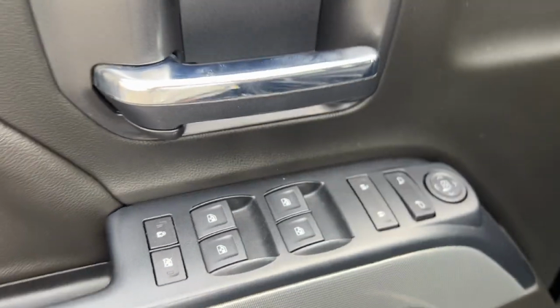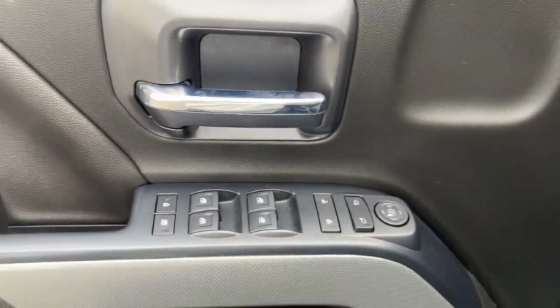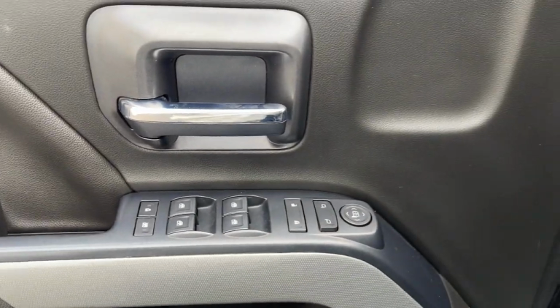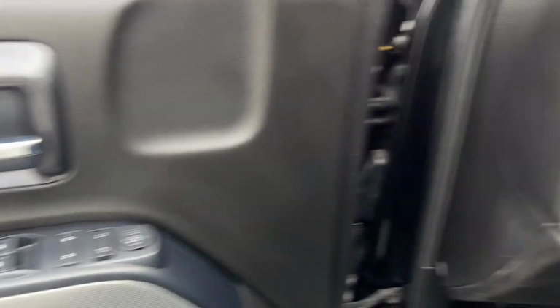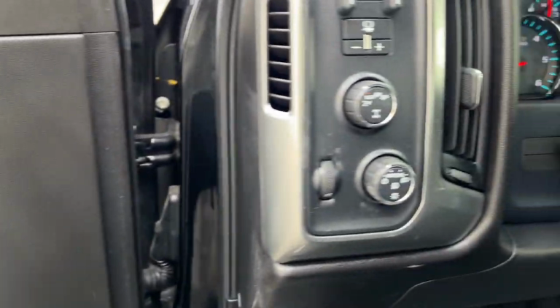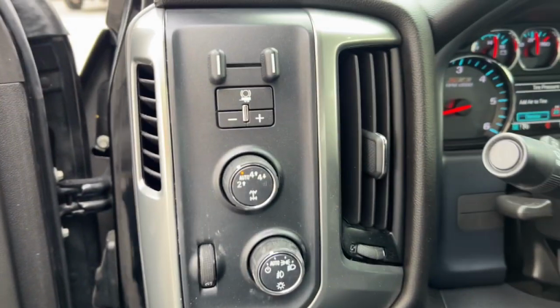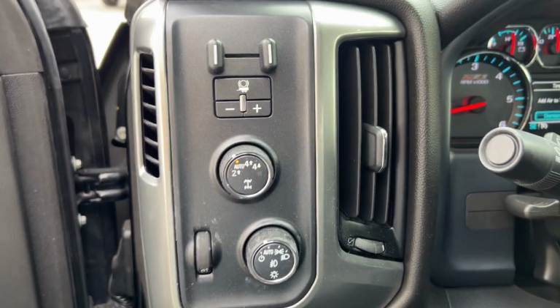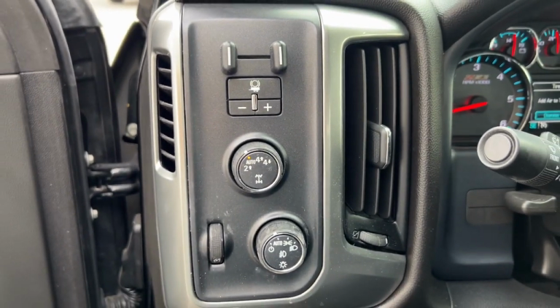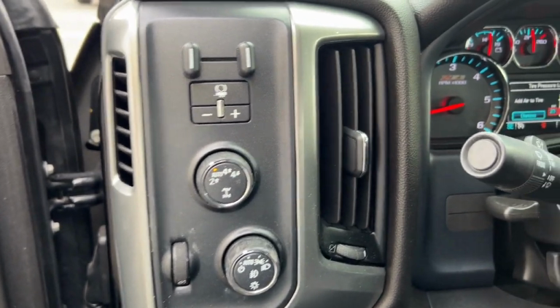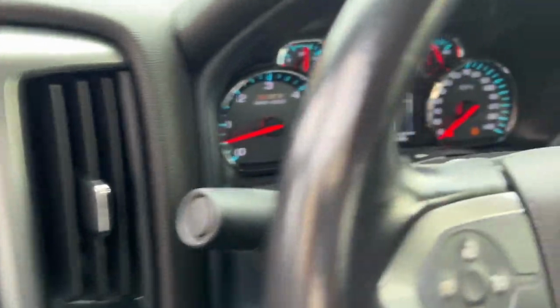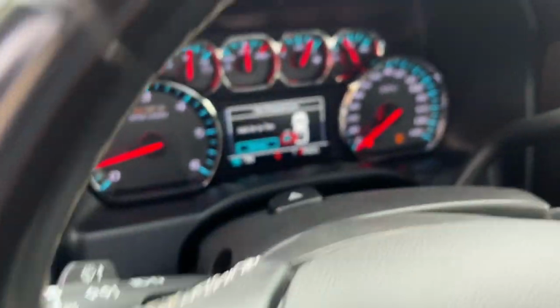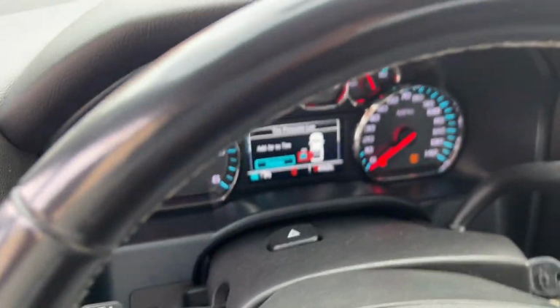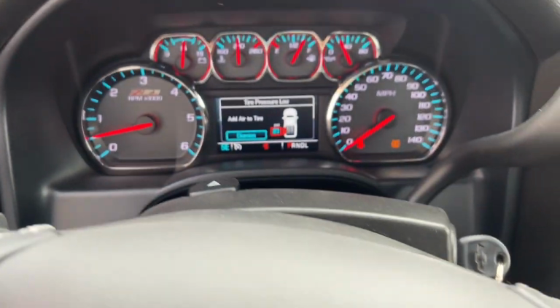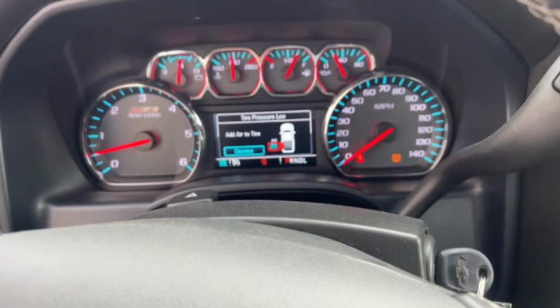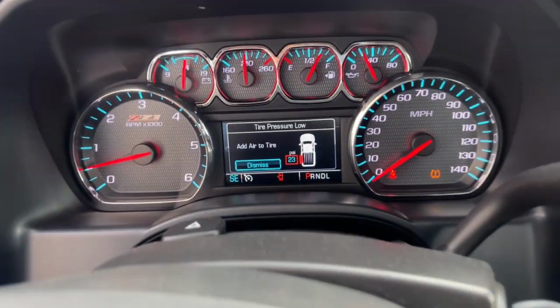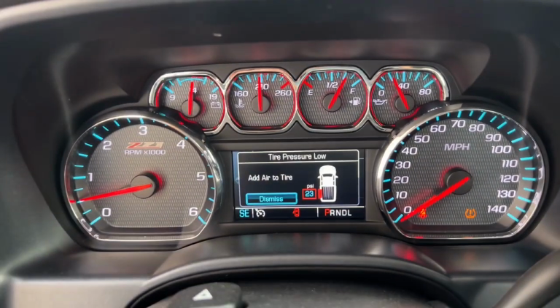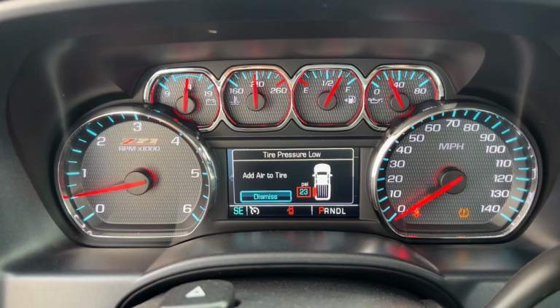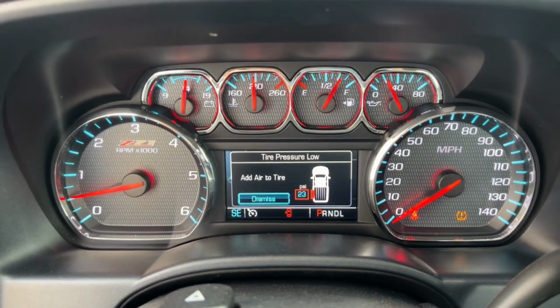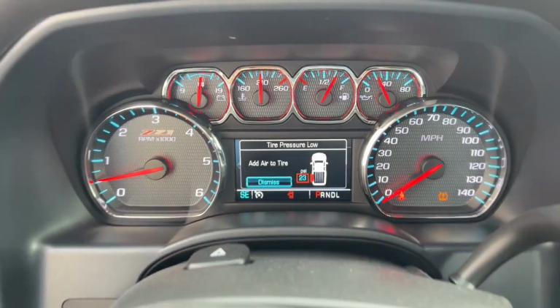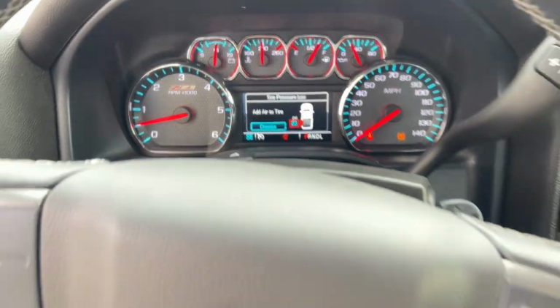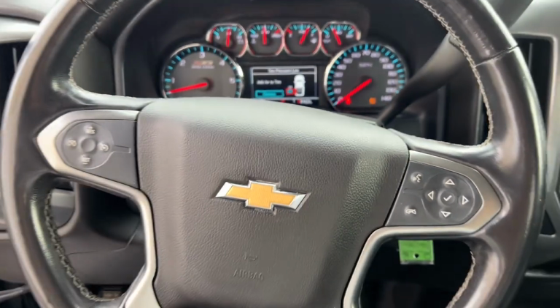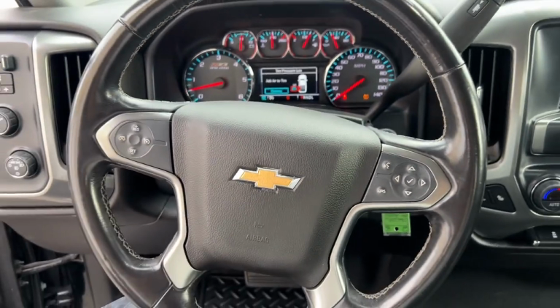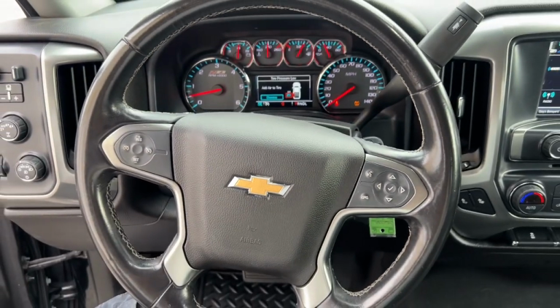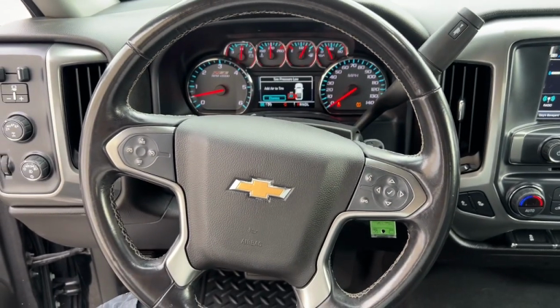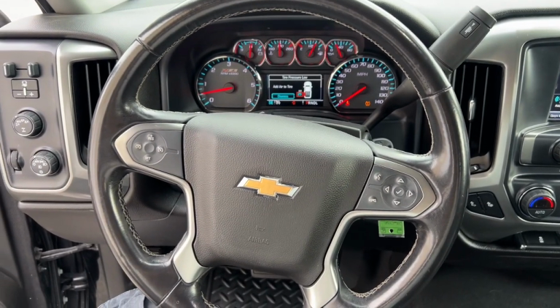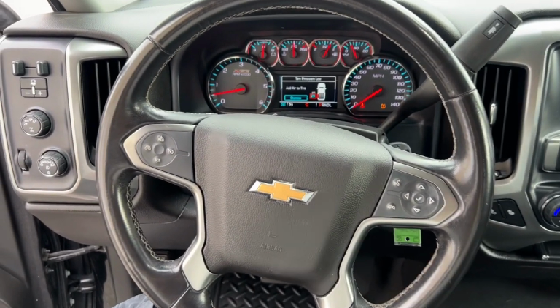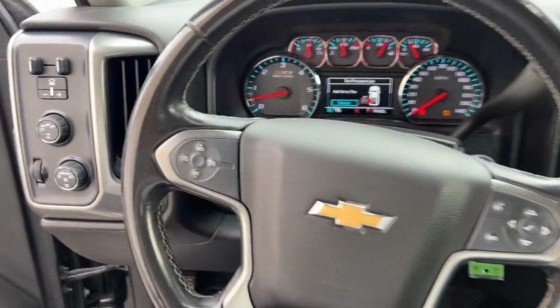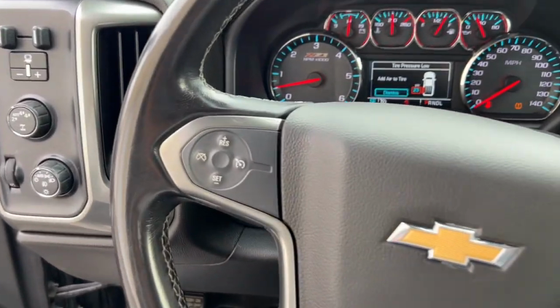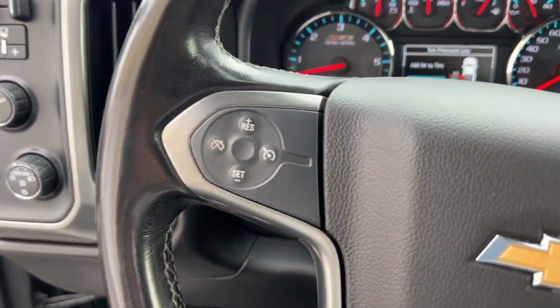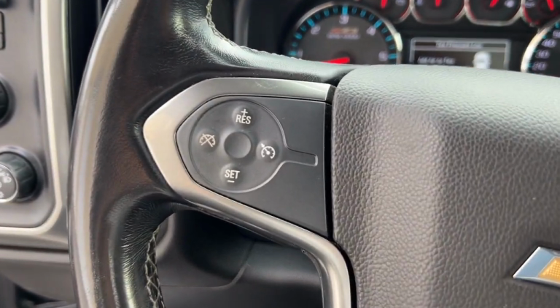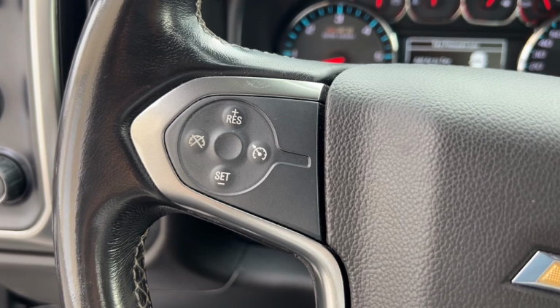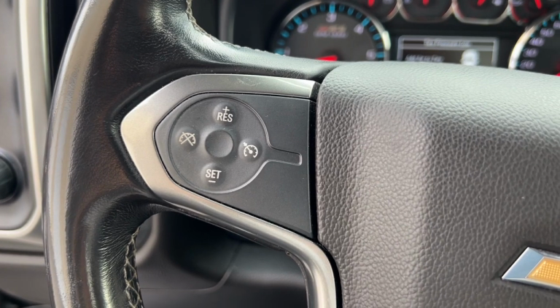You'll get the job done with confidence in this honest, well-built pickup. These are just some of the great options this vehicle comes with: keyless entry, heated driver's seat, backup camera, satellite radio.